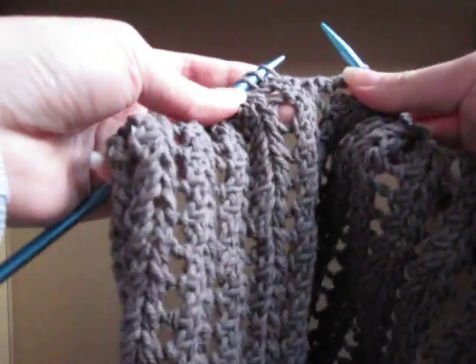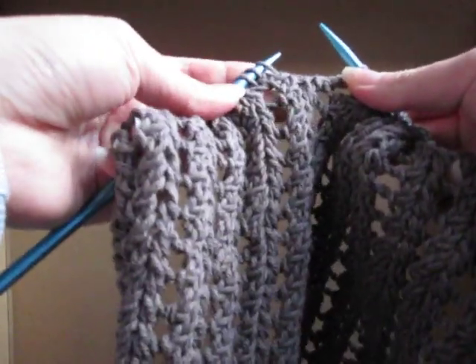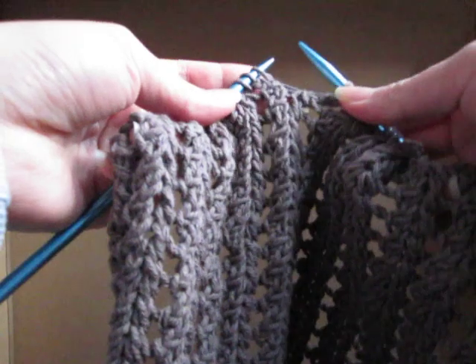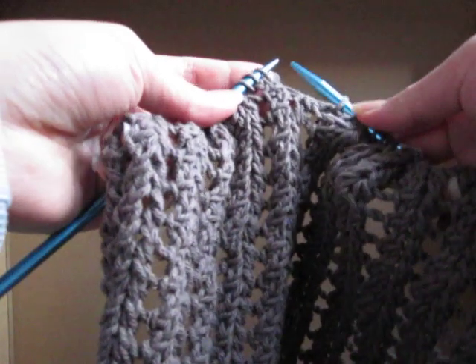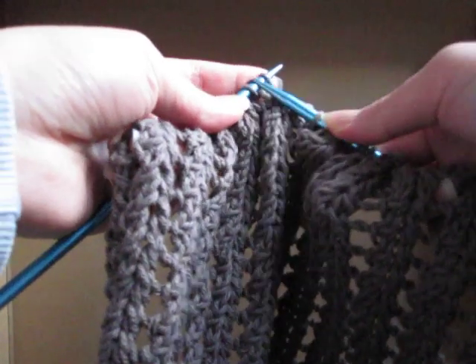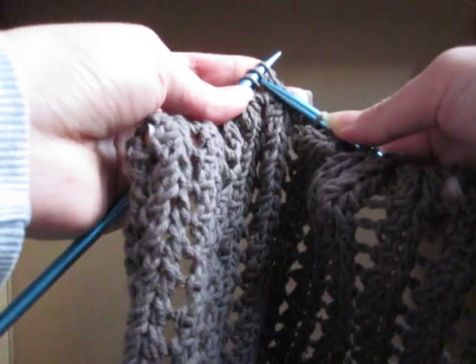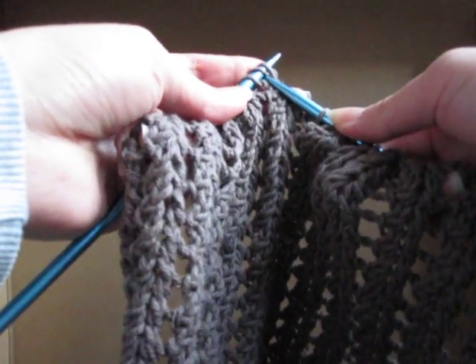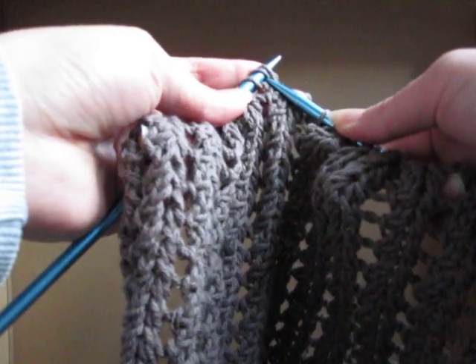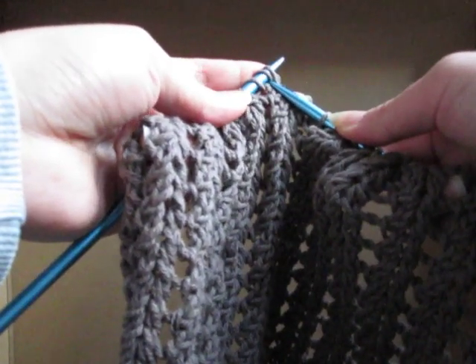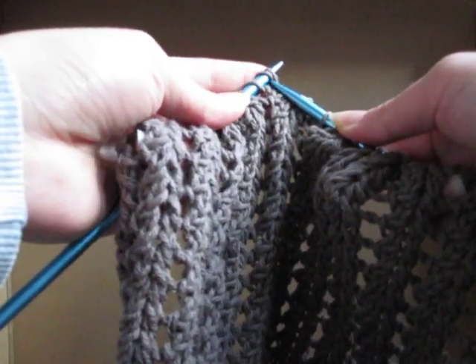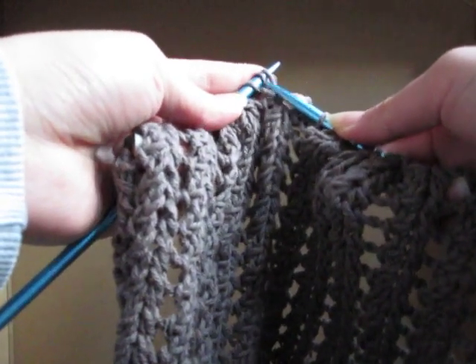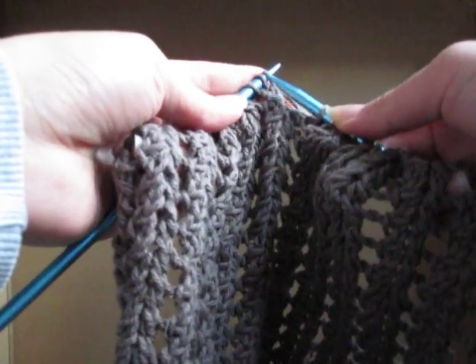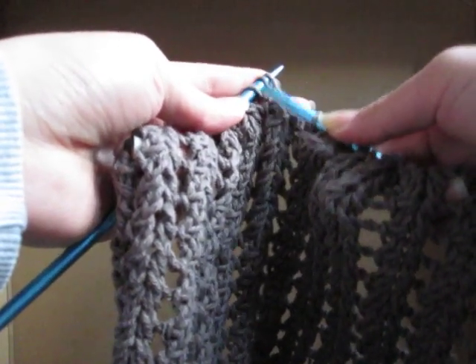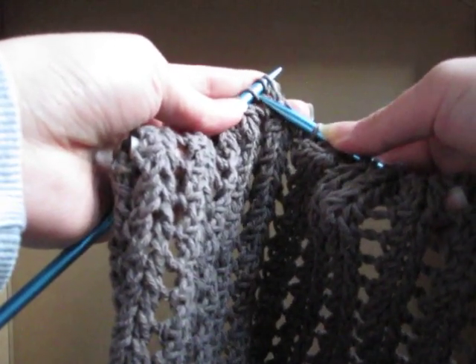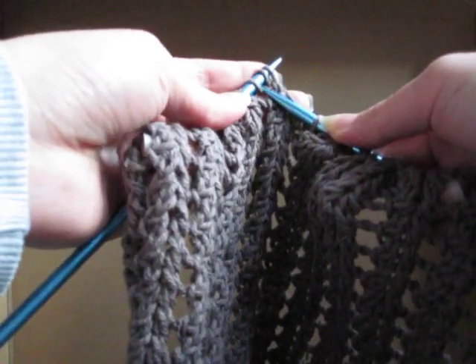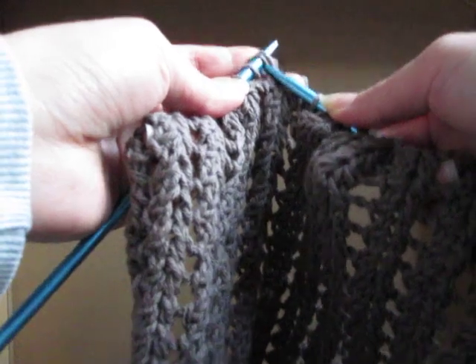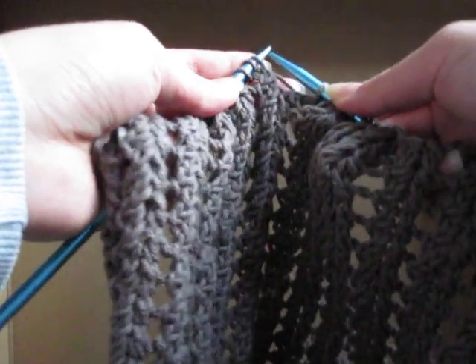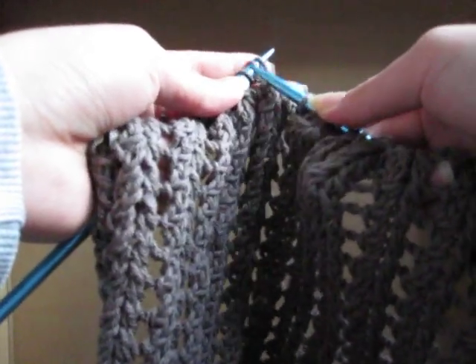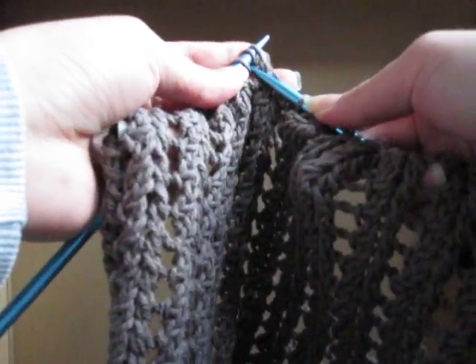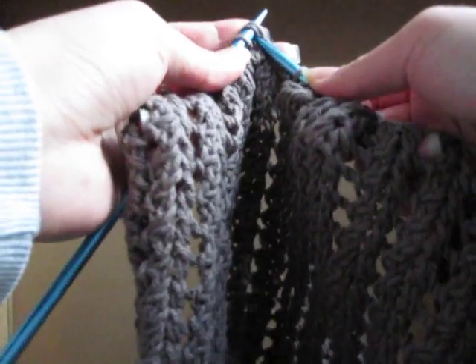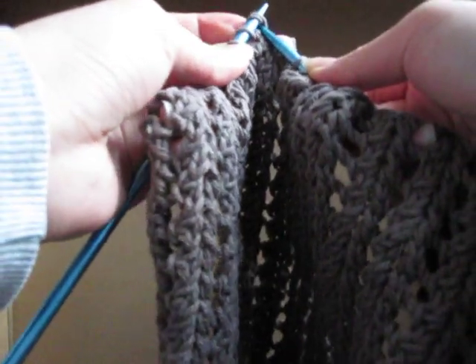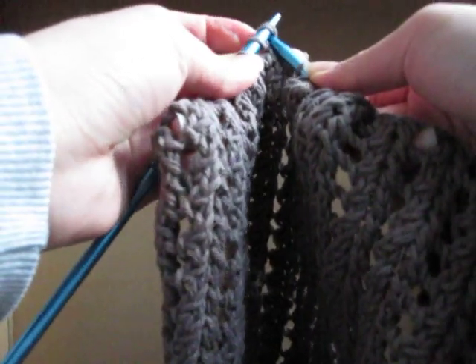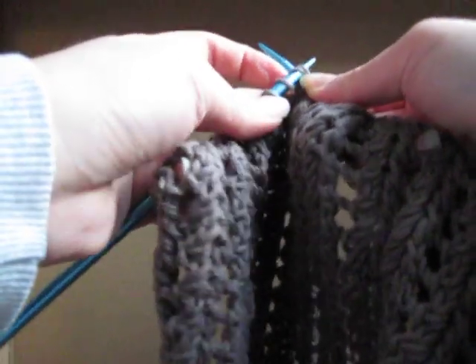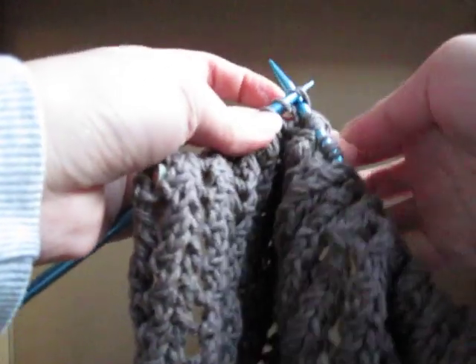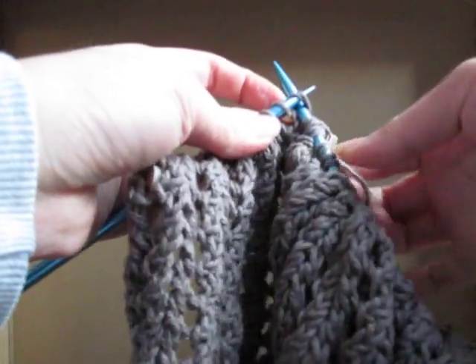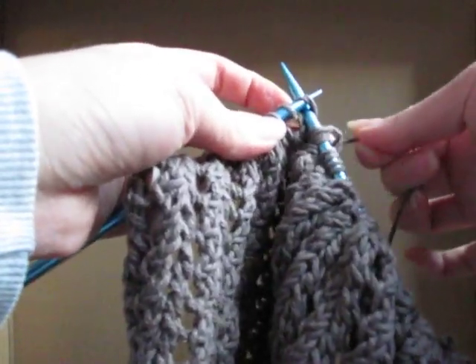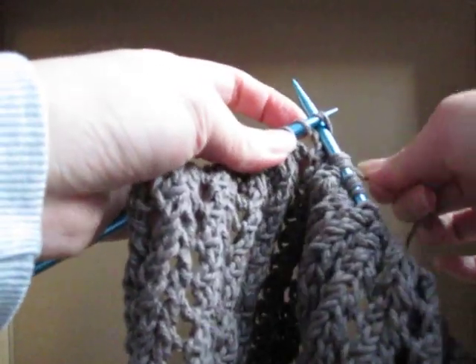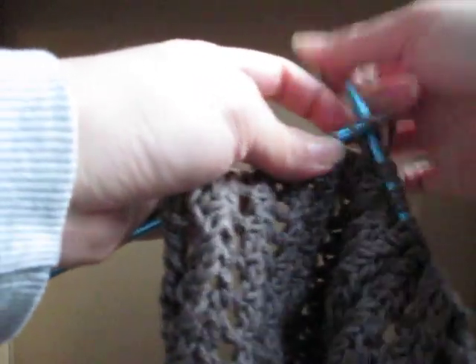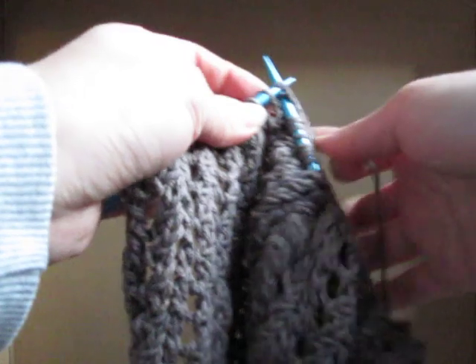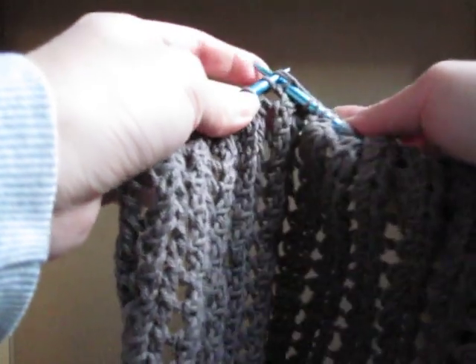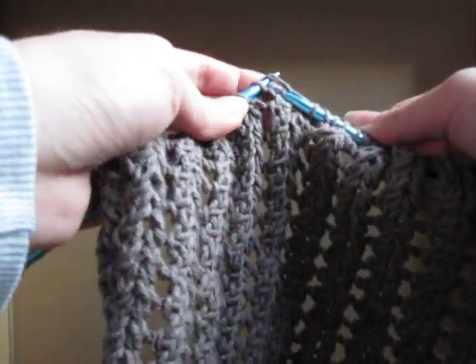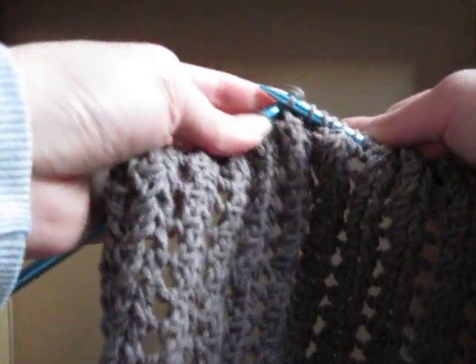This is the knit two together, yarn over, yarn over, slip, slip, knit. So, it's pretty easy. I mean, this part wasn't too hard to figure out.